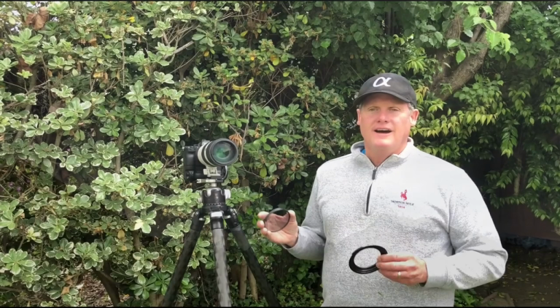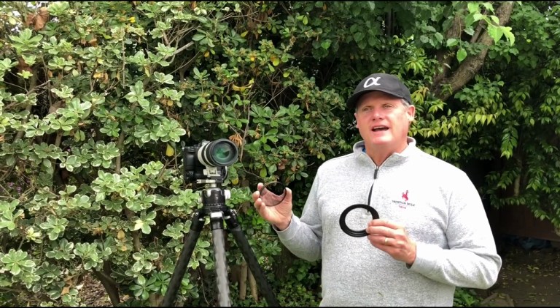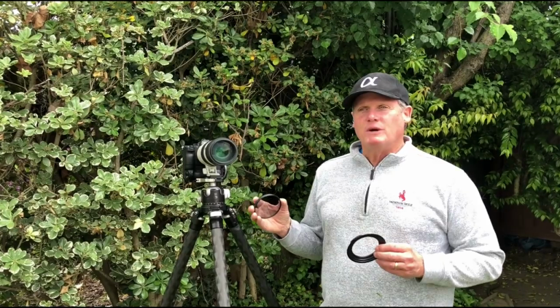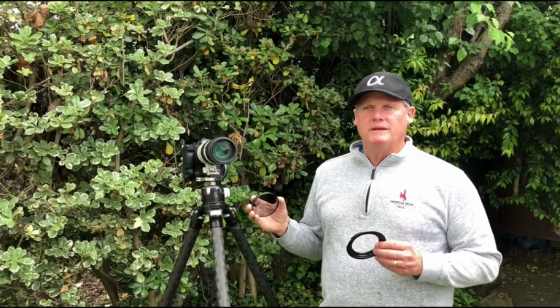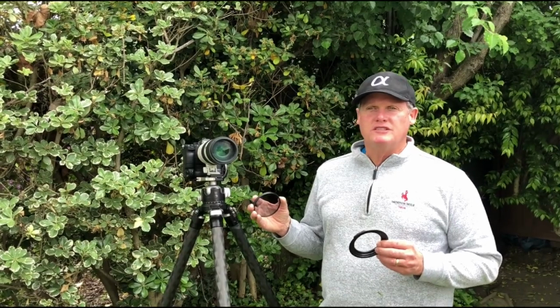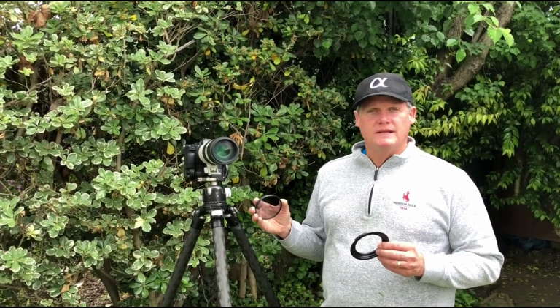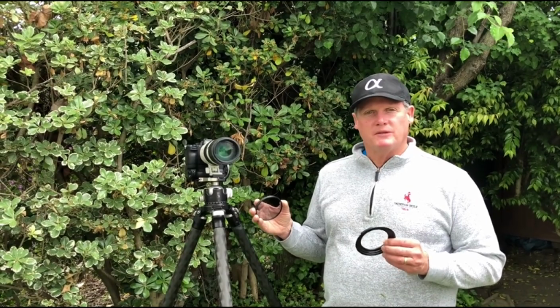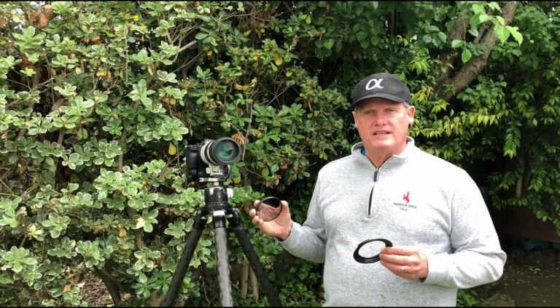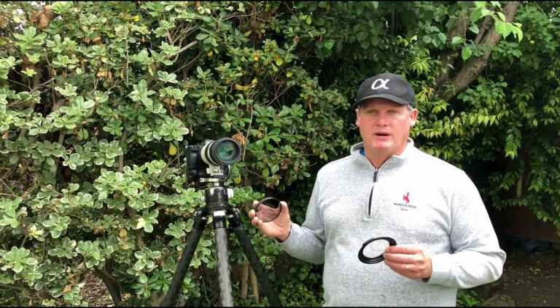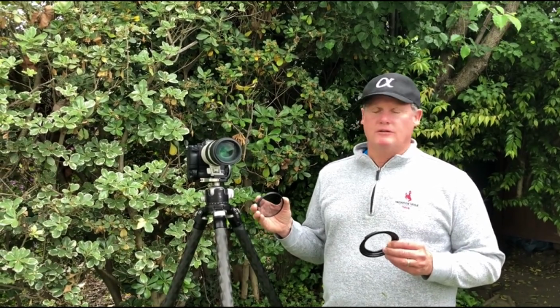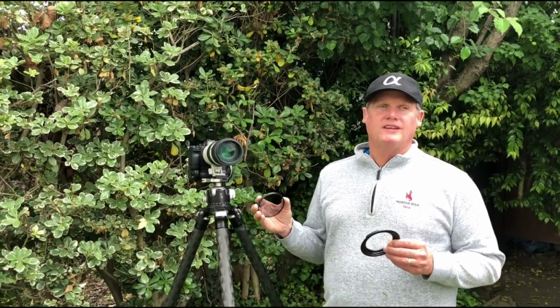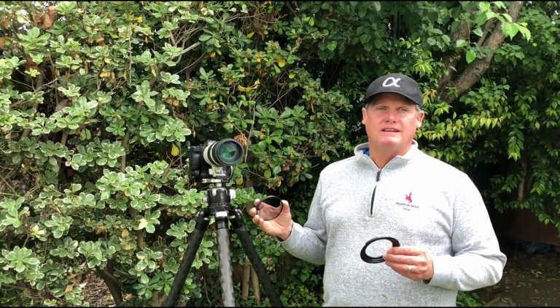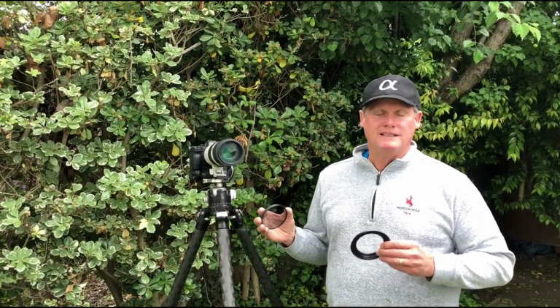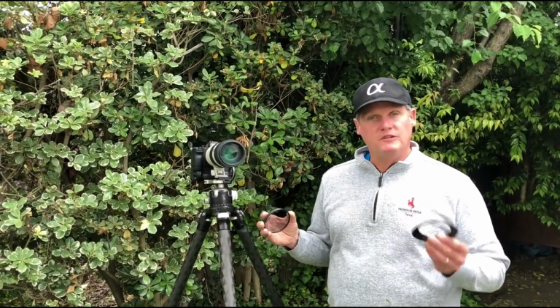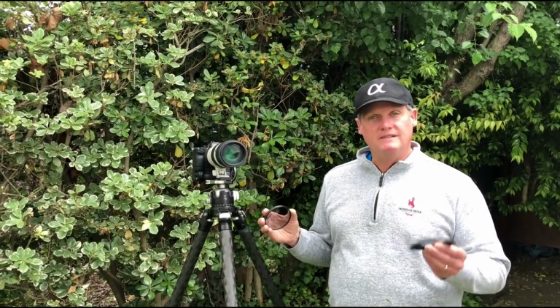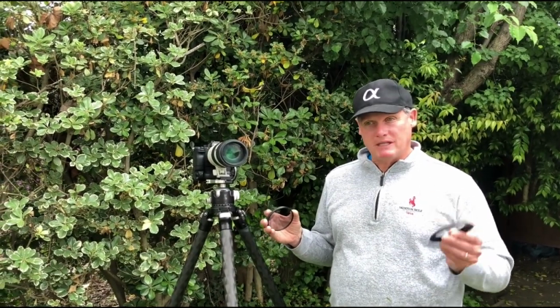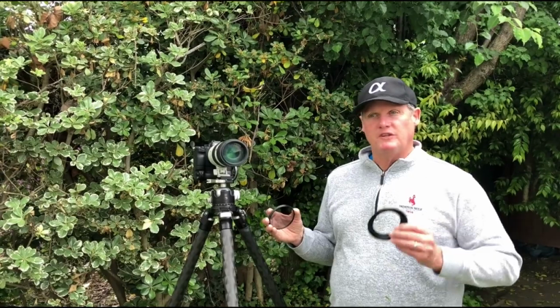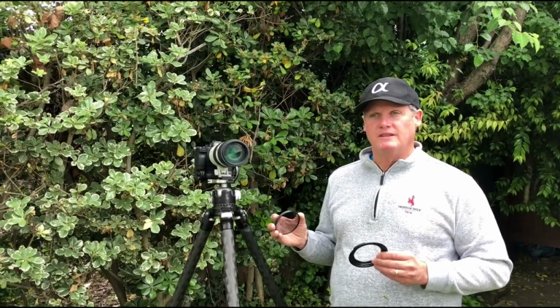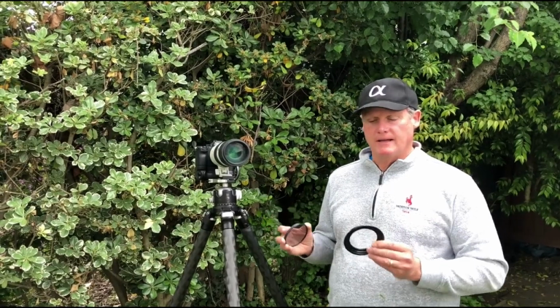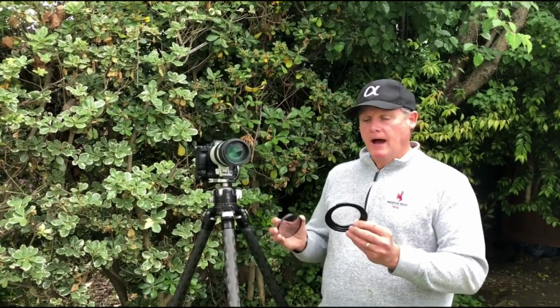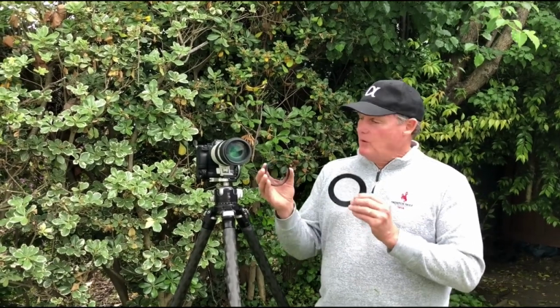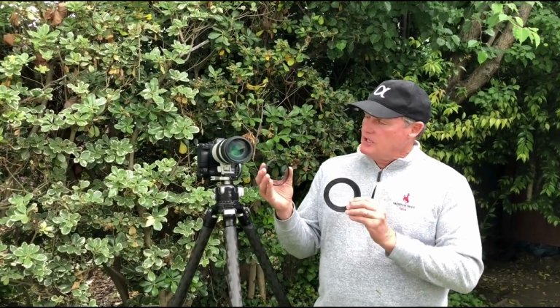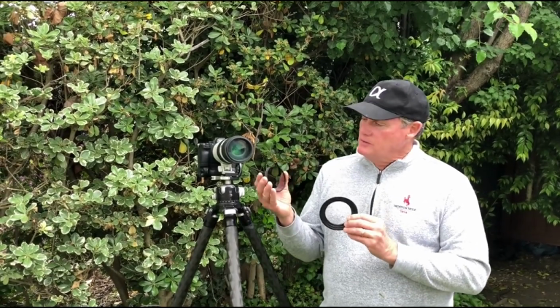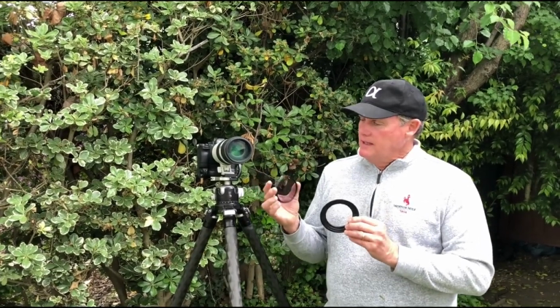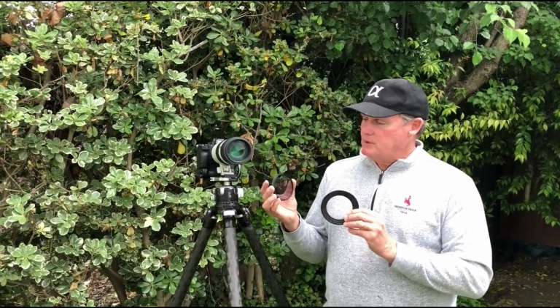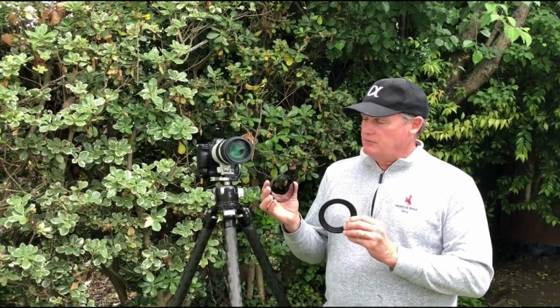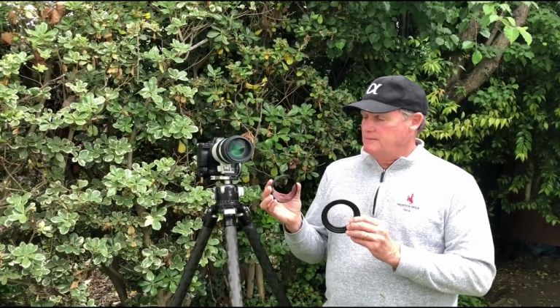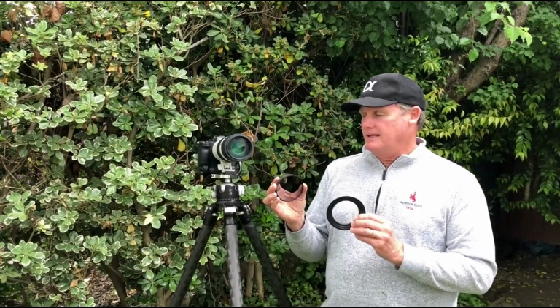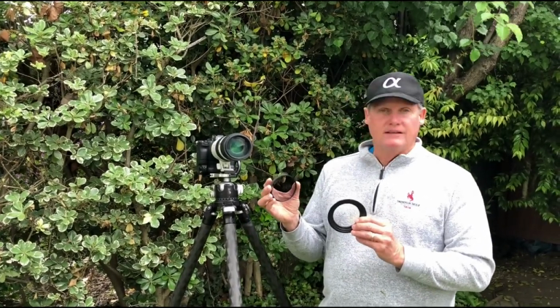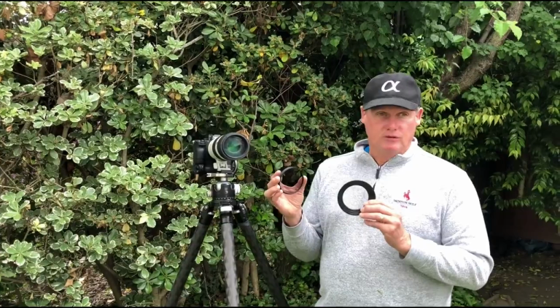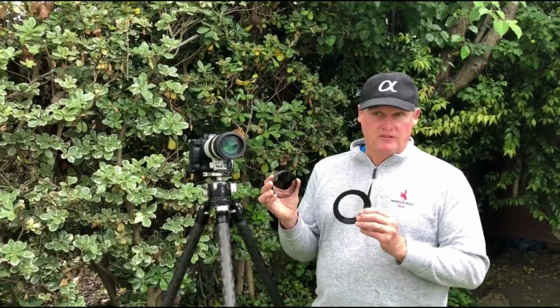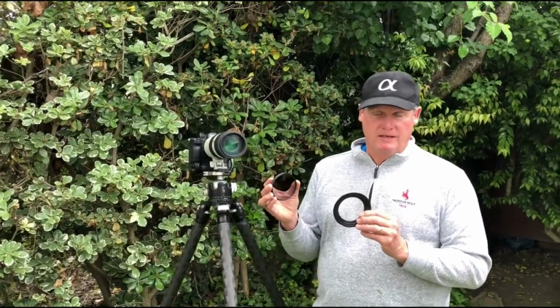We've done the shoot at Pinnacles National Park — we had a great sunset. Hopefully you've seen the pictures here on the blog. I want to show you the Breakthrough magnetic filter system.